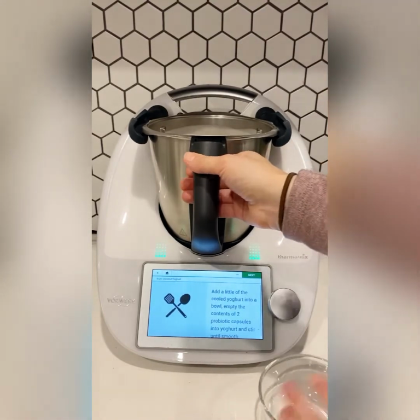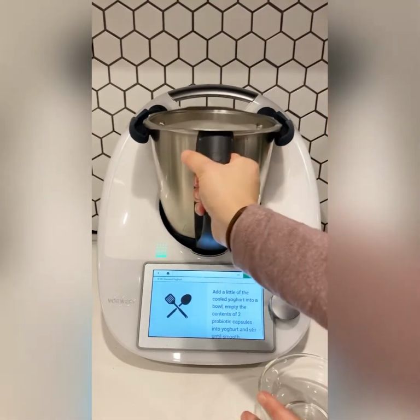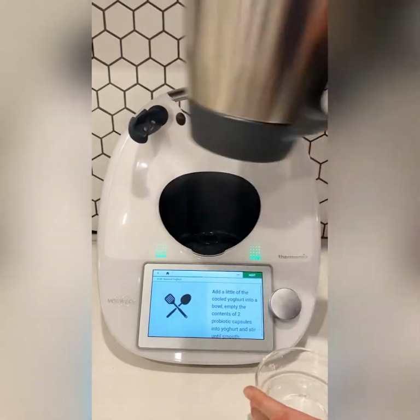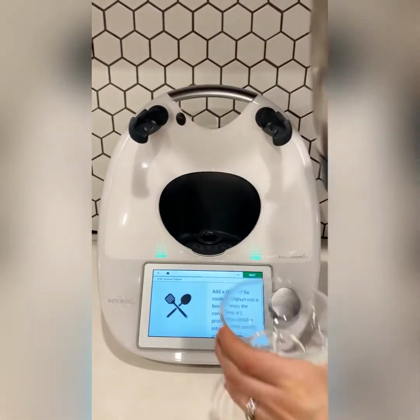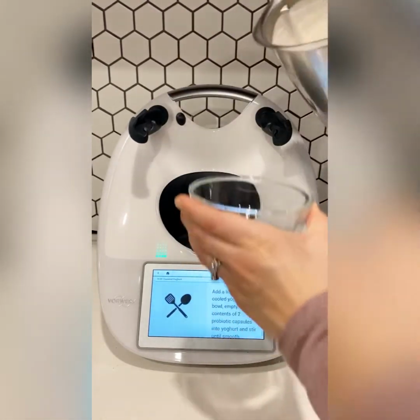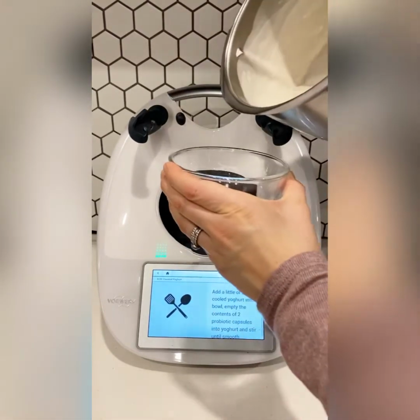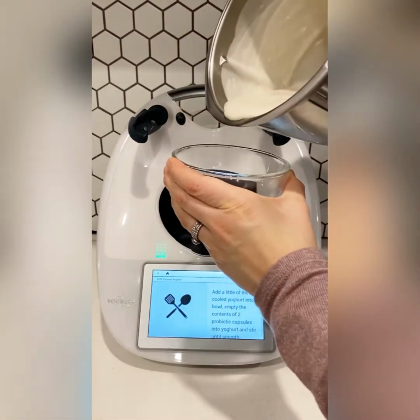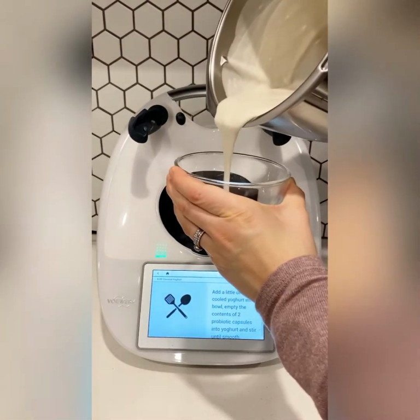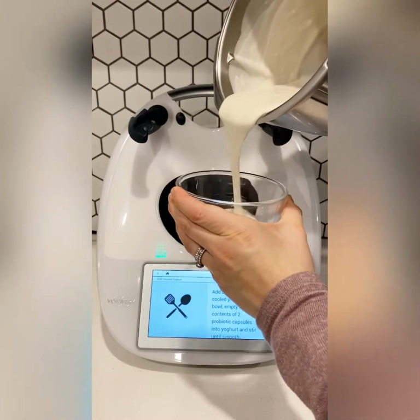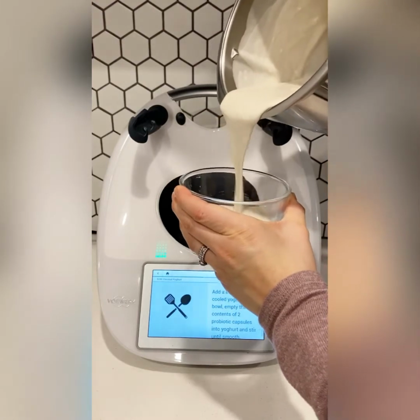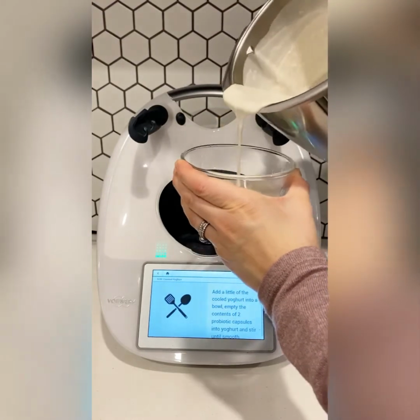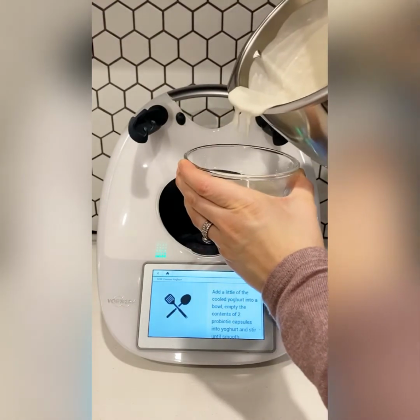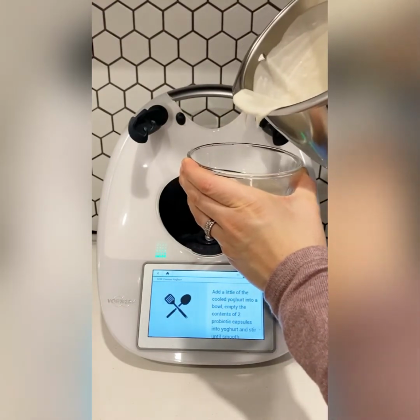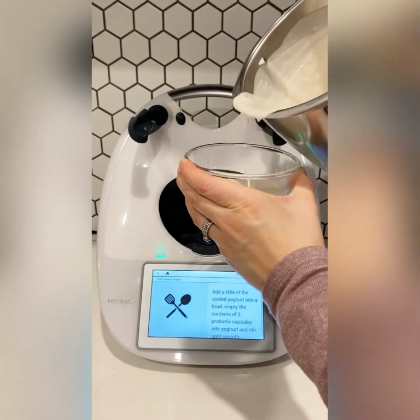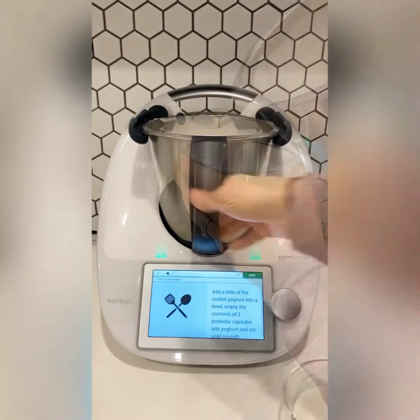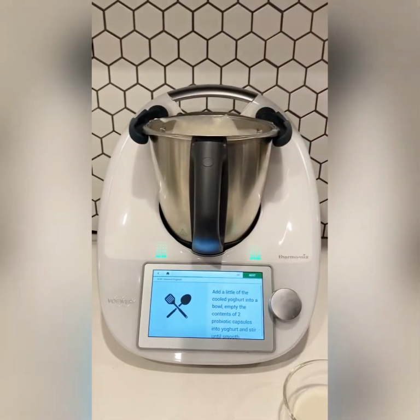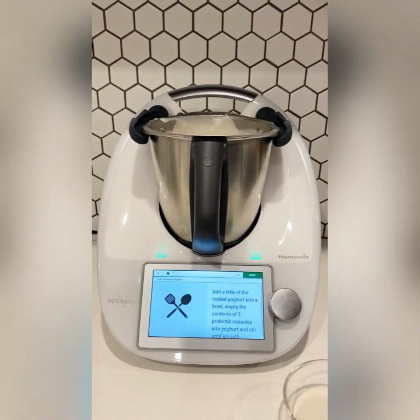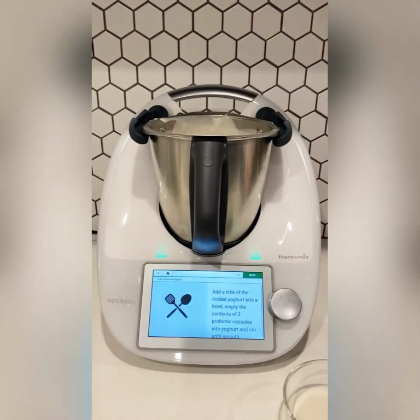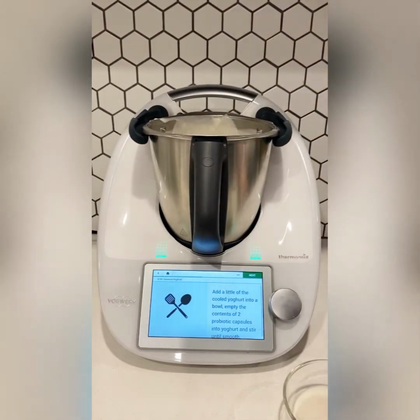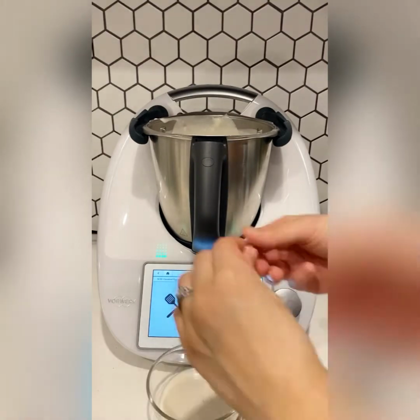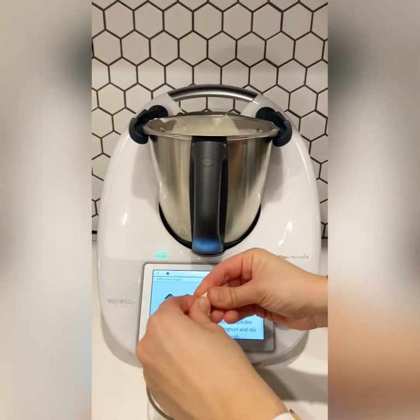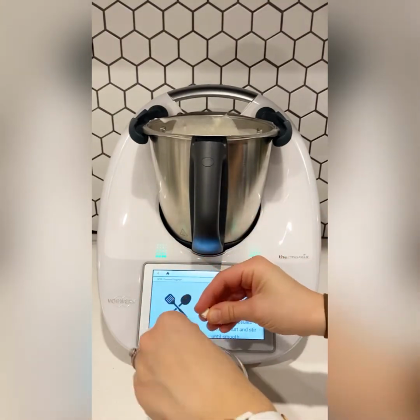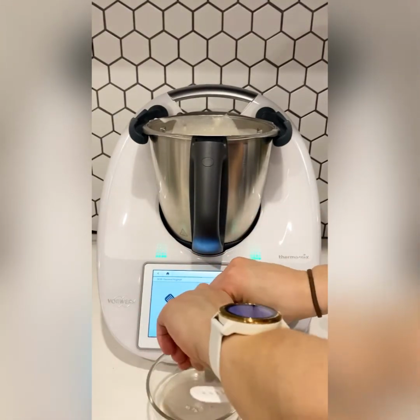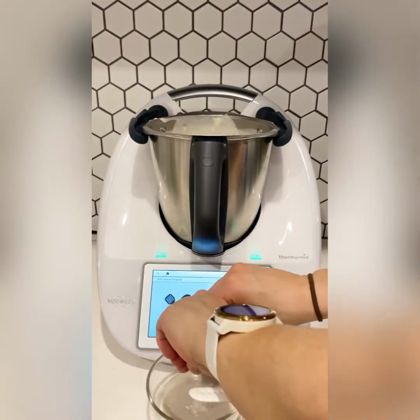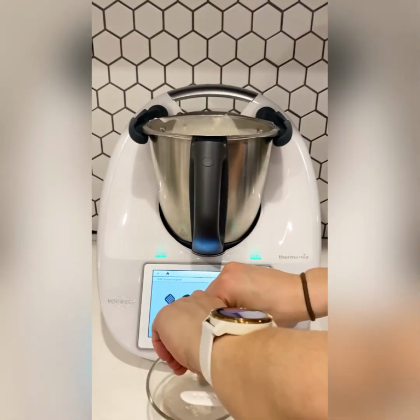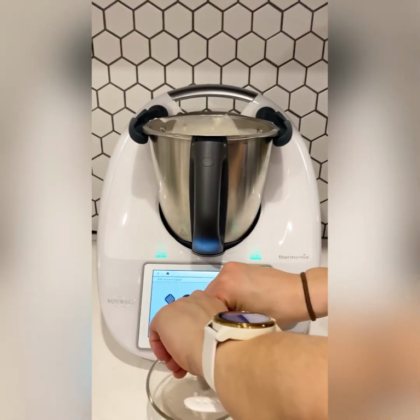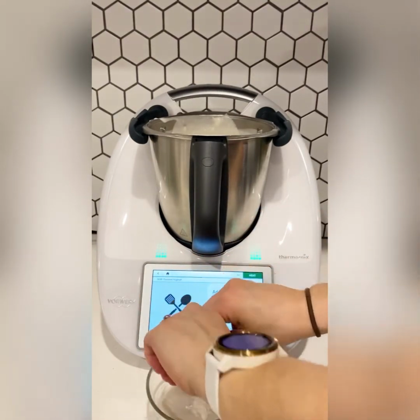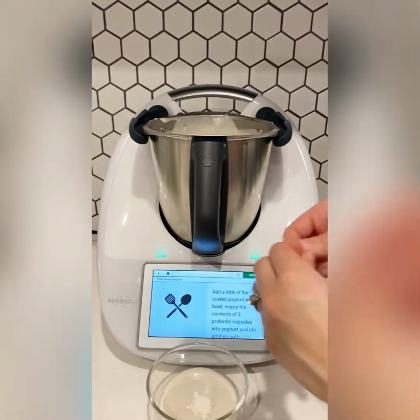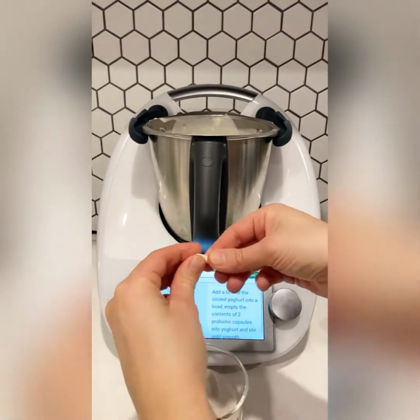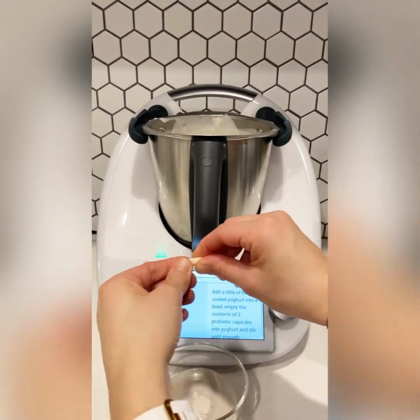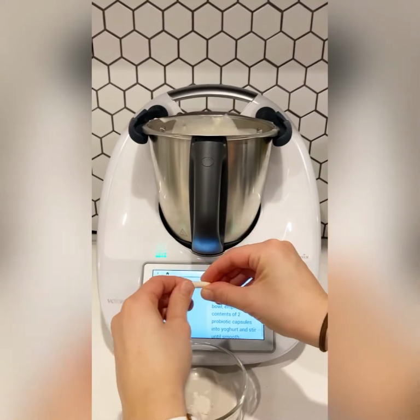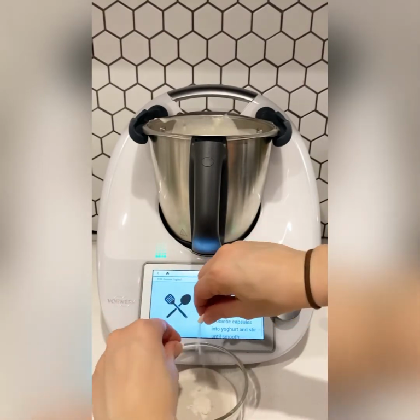Now grab a little bowl and pour out some of the cooled yogurt mixture. Then take two probiotic capsules, preferably dairy-free, add them into the cooled yogurt mixture and give them a good stir.